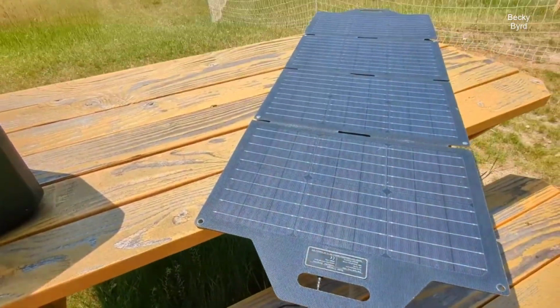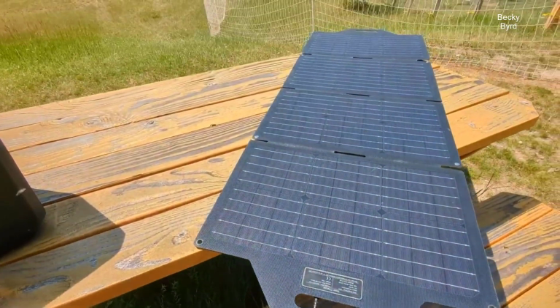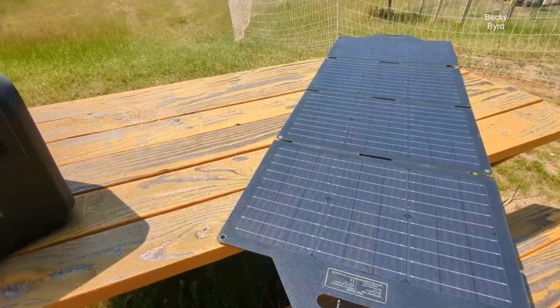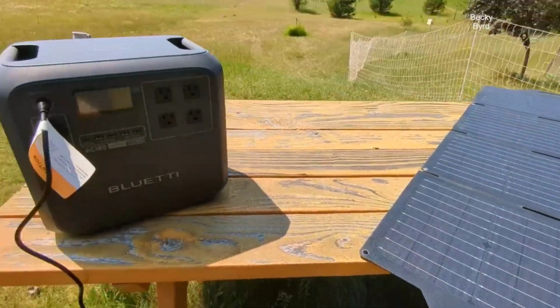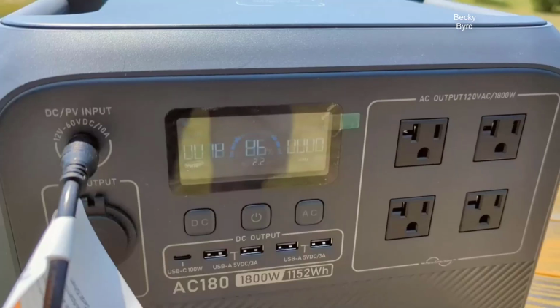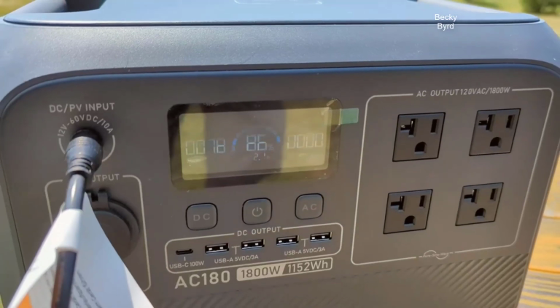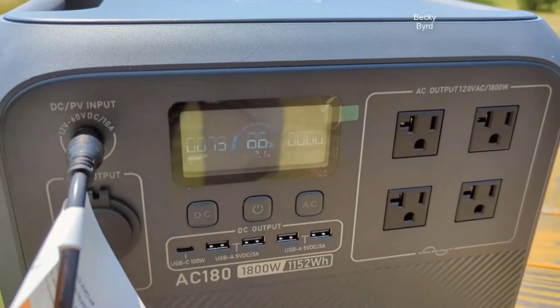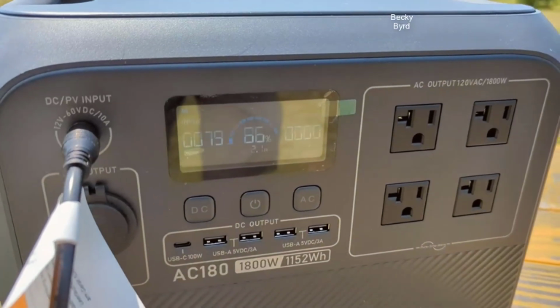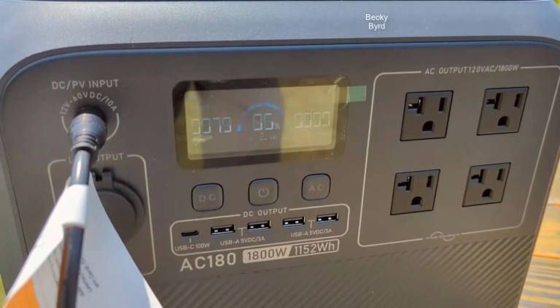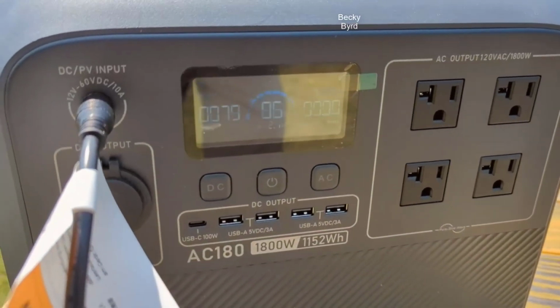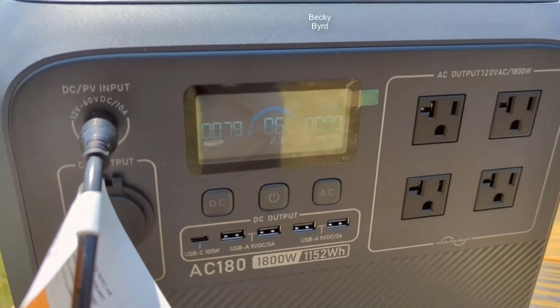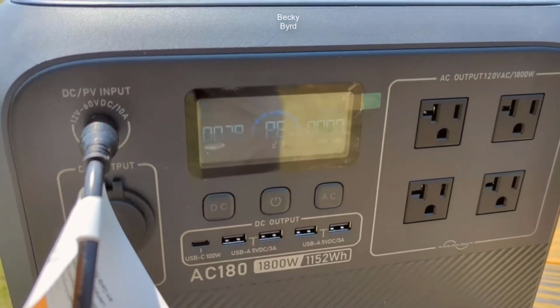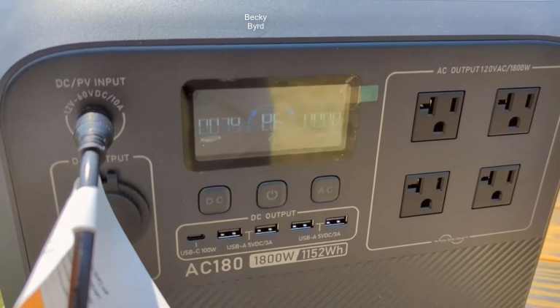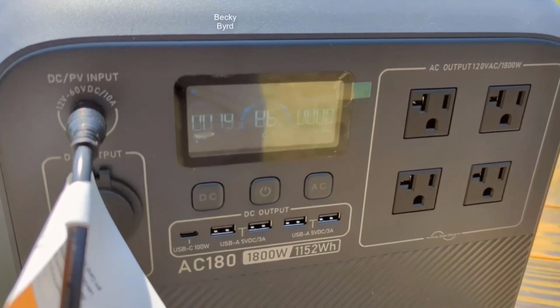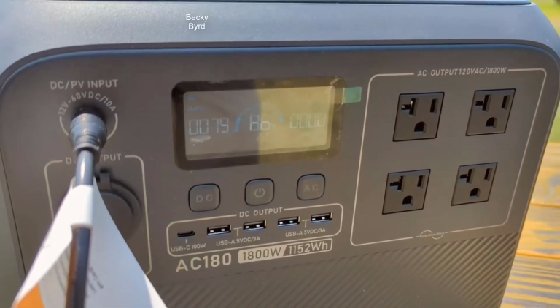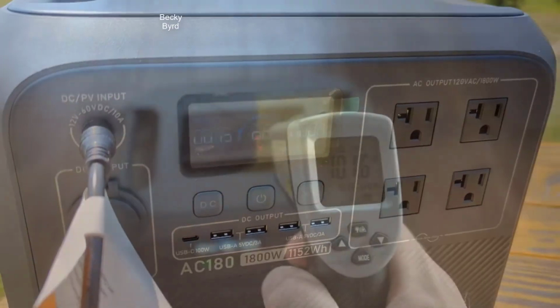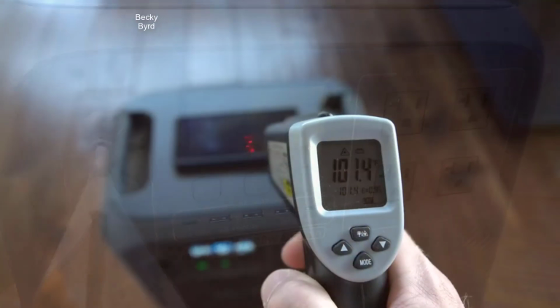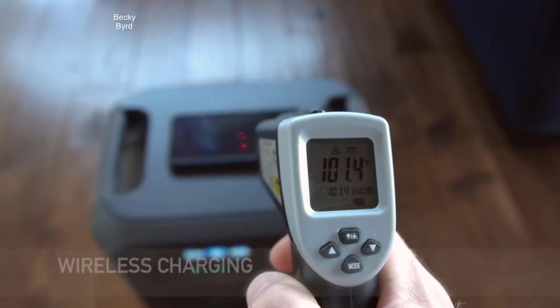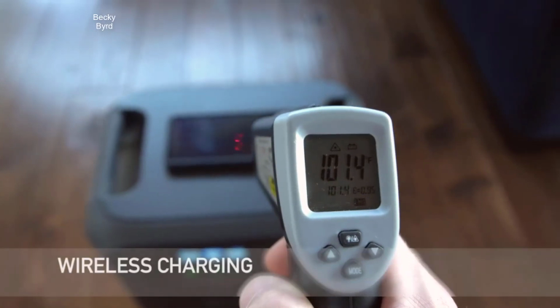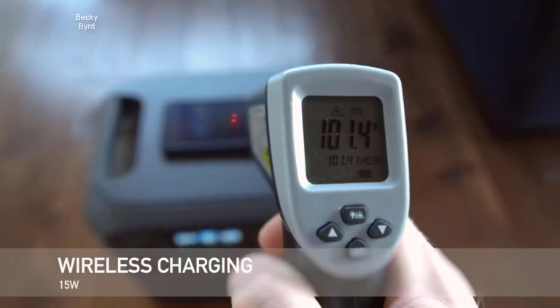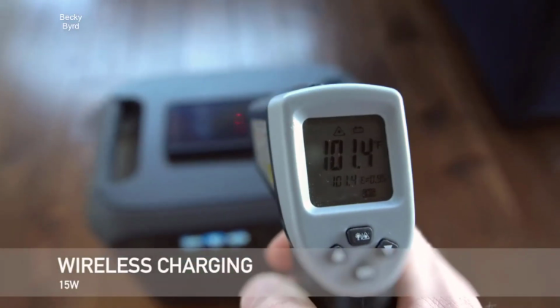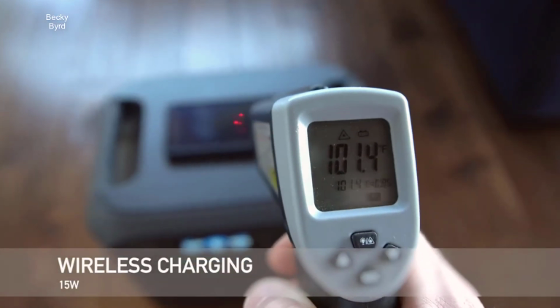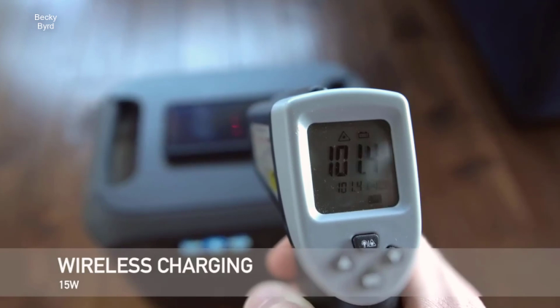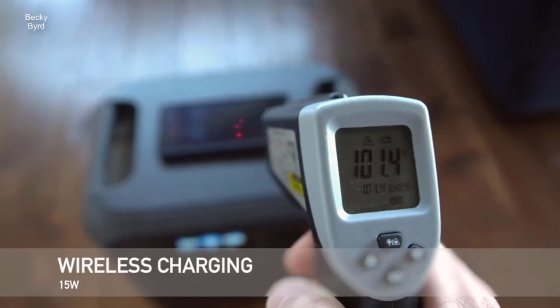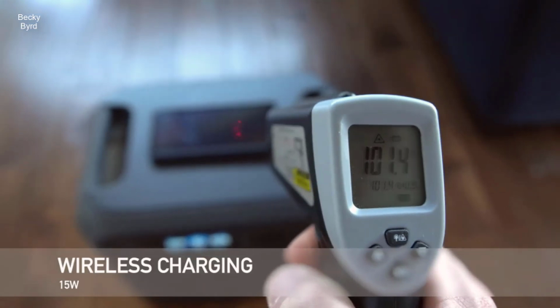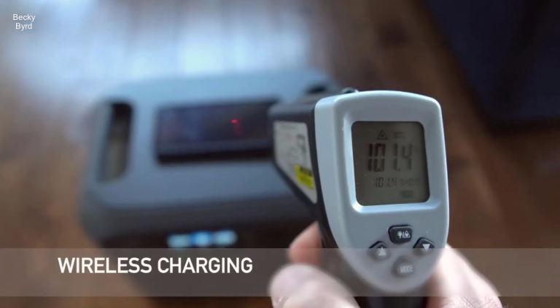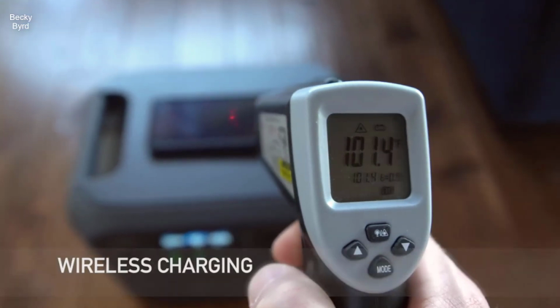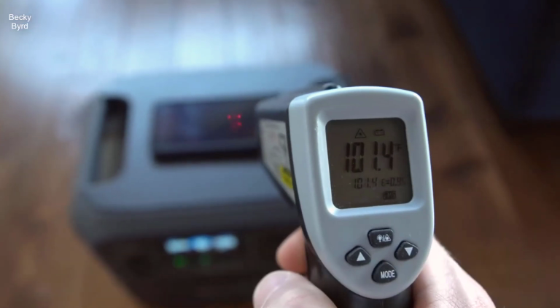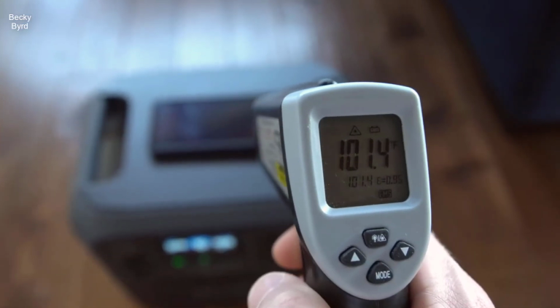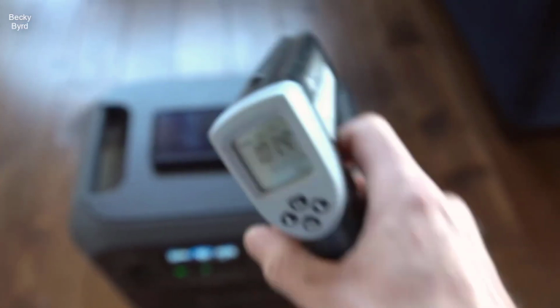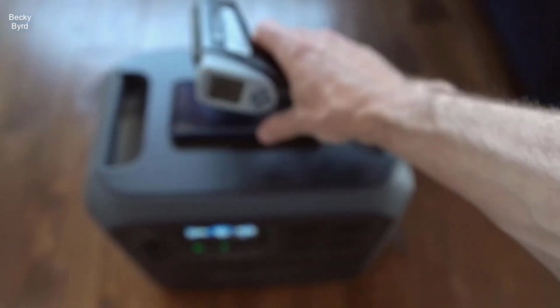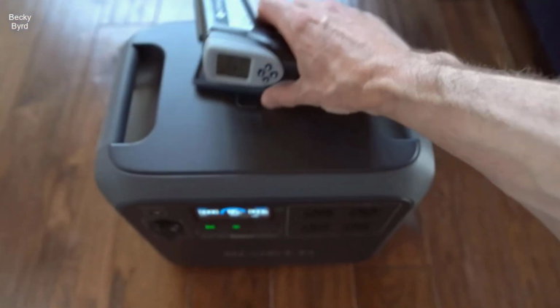In this detailed review, we'll delve into the features and specifications that make this portable power station a standout choice in the market. Check the link in the description below to get the most updated price in real time — you never know when these things might go on sale.